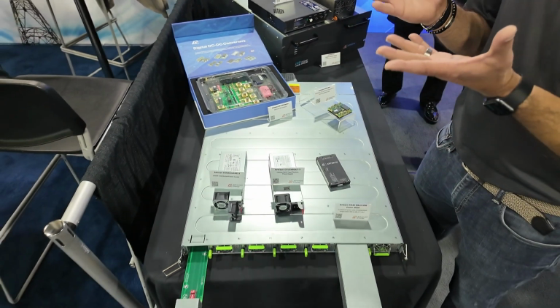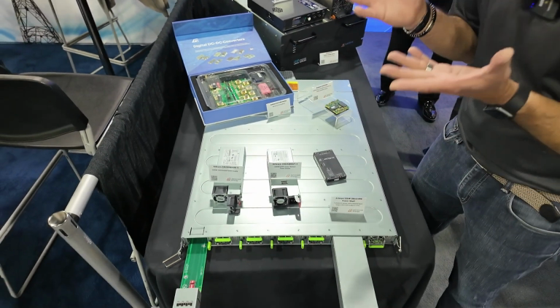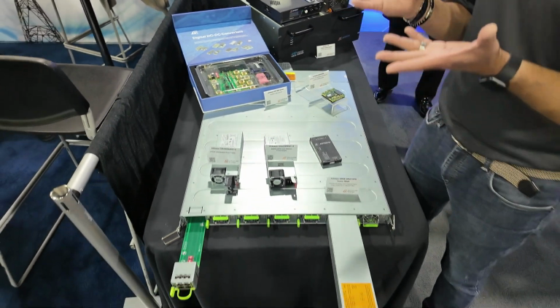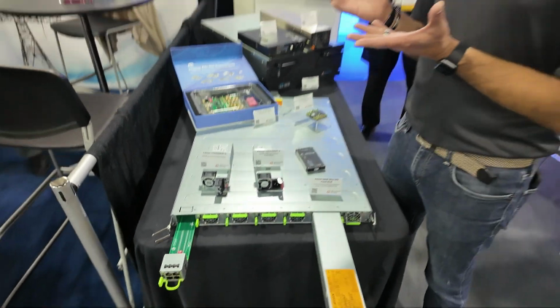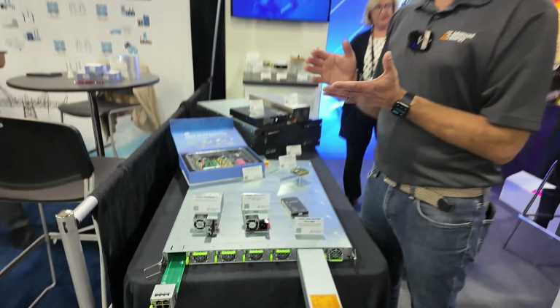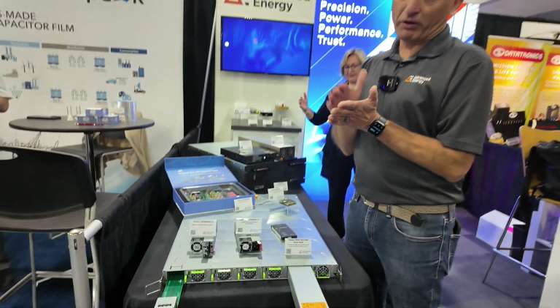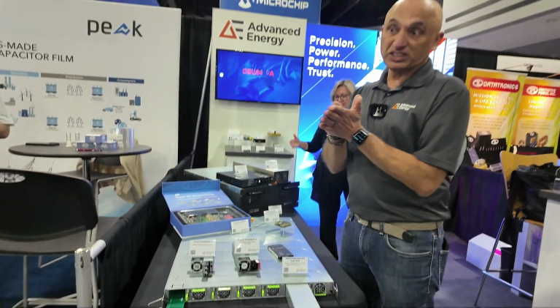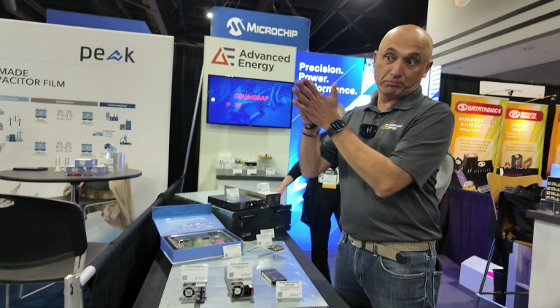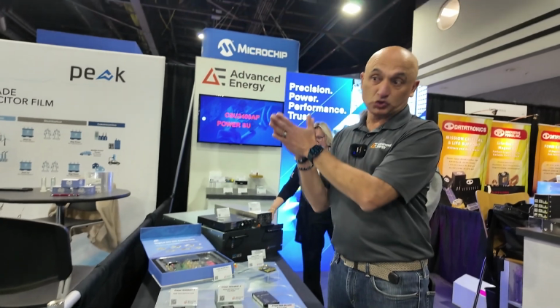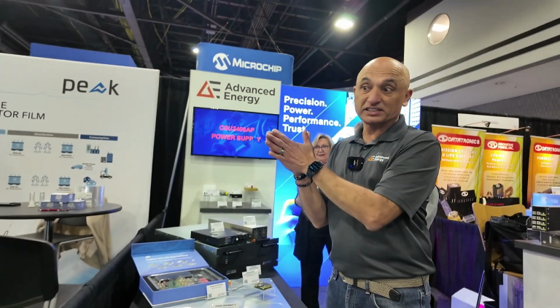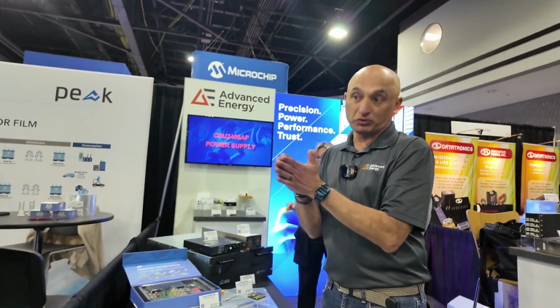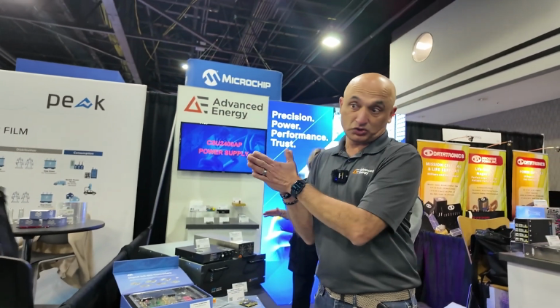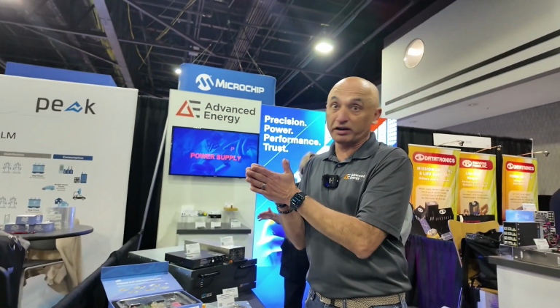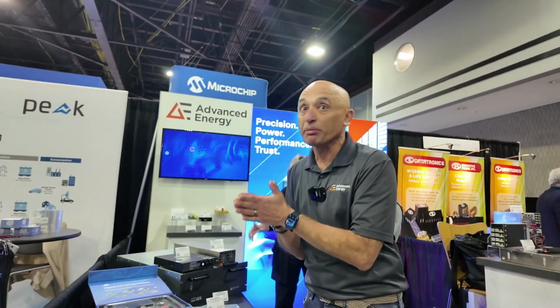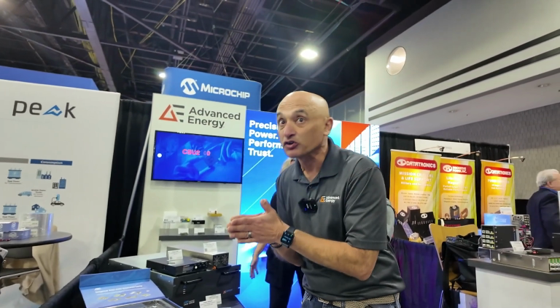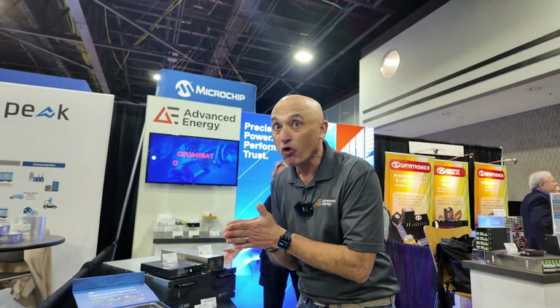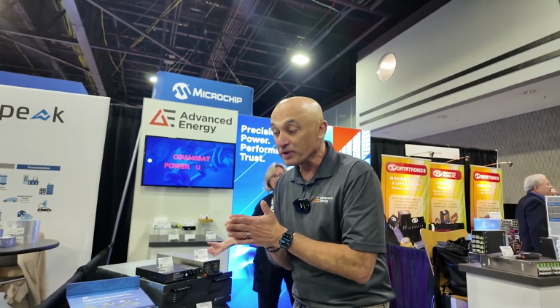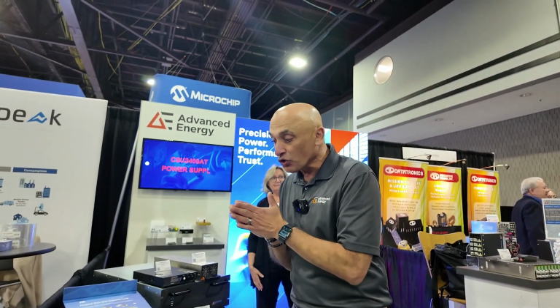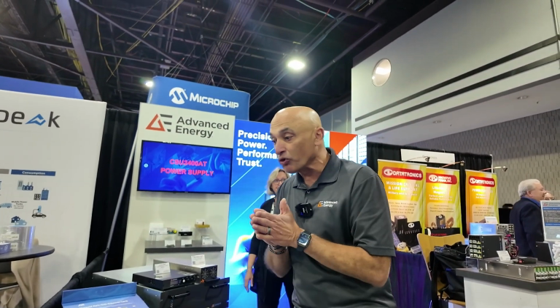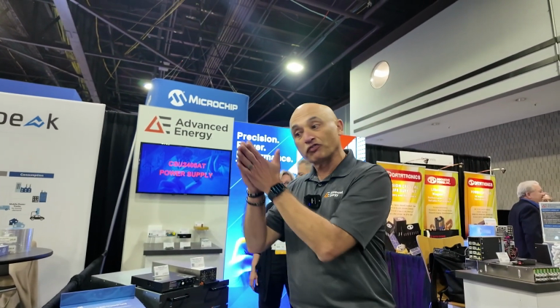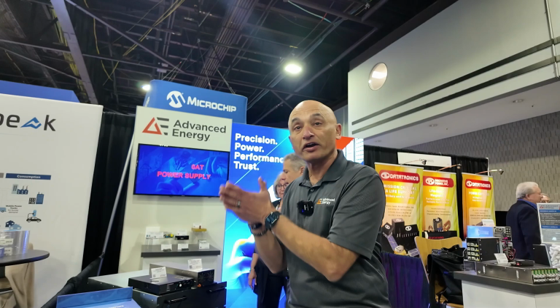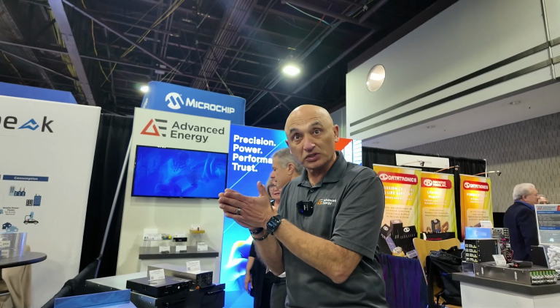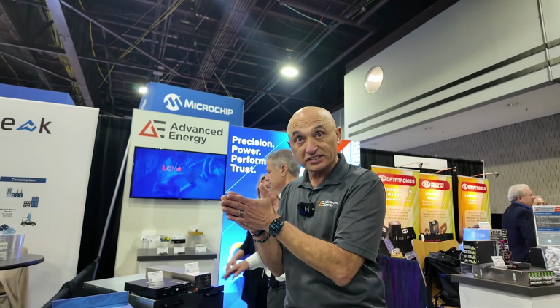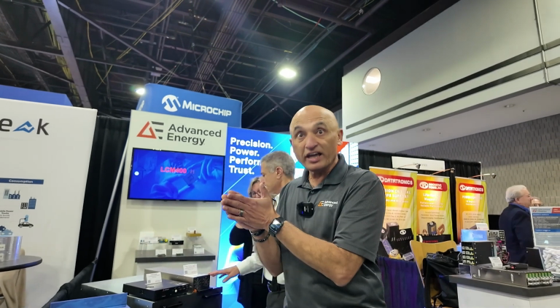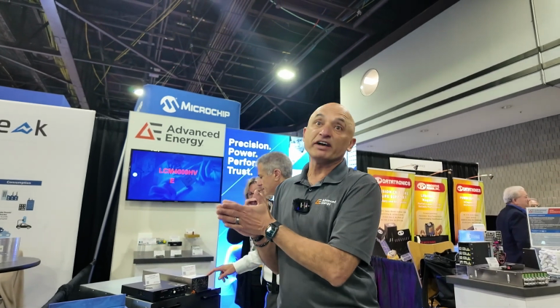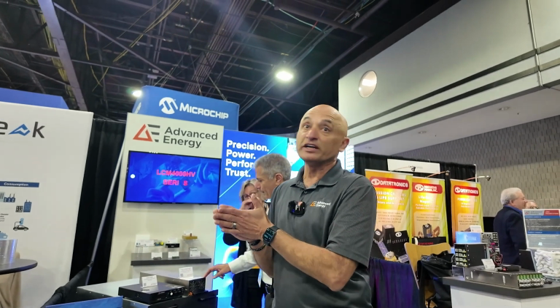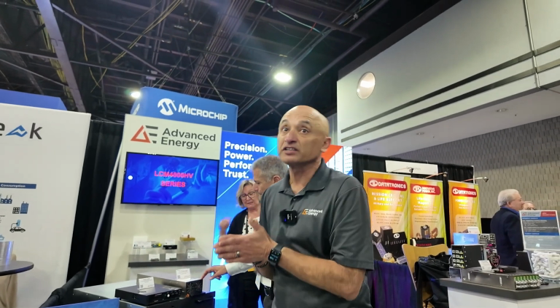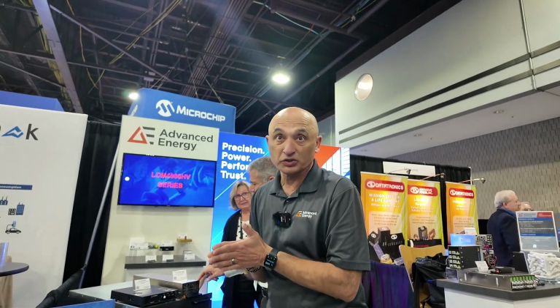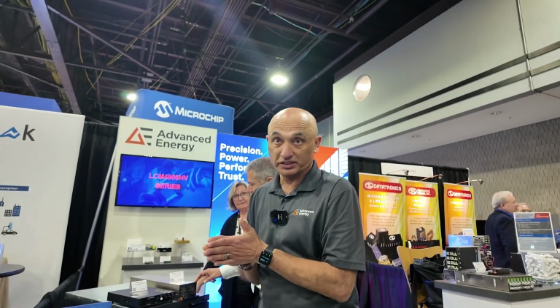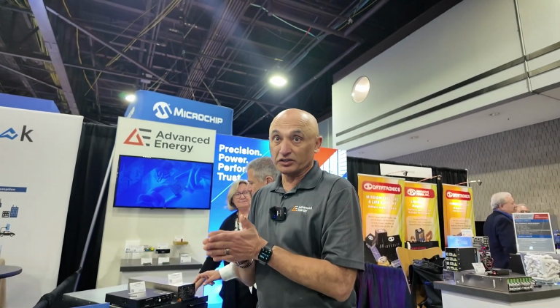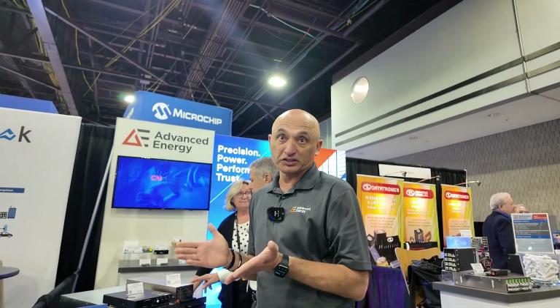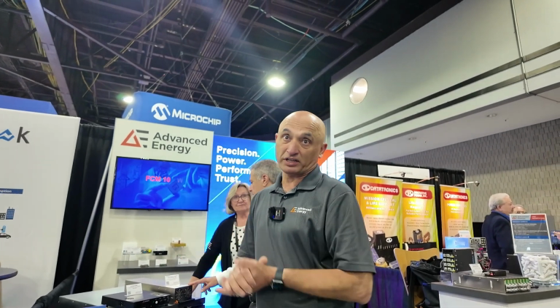As power goes up, the currents get larger — when power doubles, the current goes up by a factor of four. So we are moving into 400 volts DC and eventually into 600 volts DC to reduce the current levels.